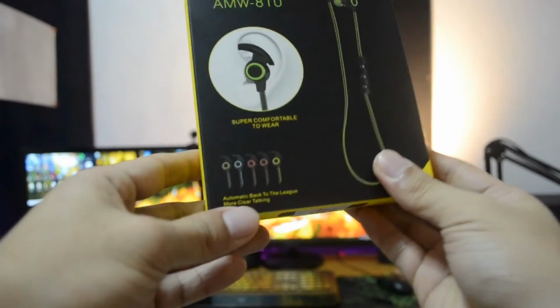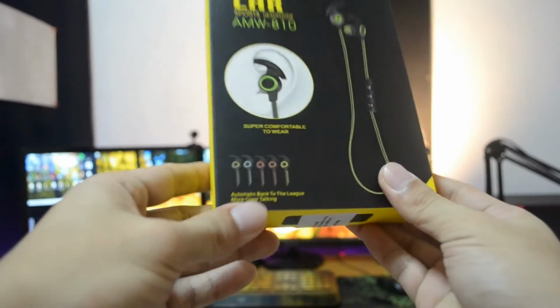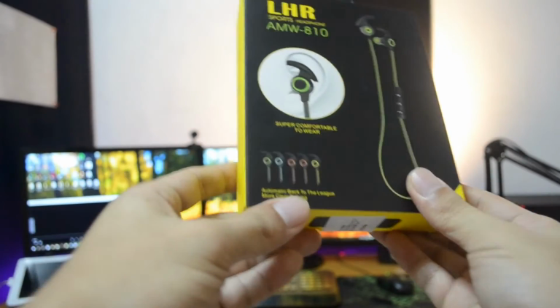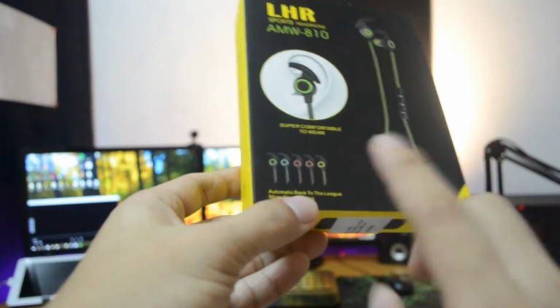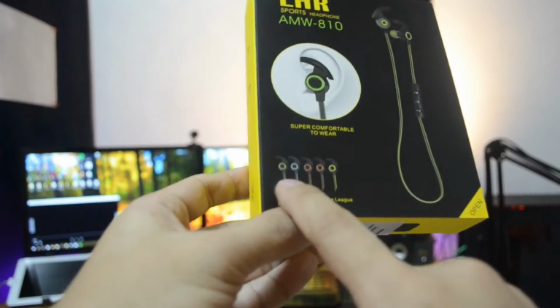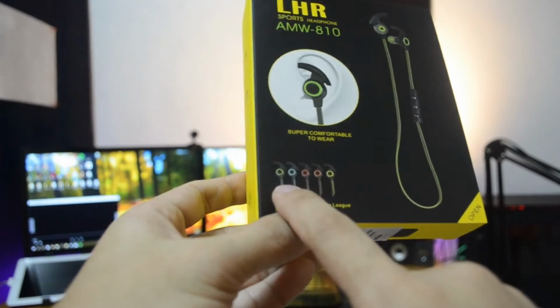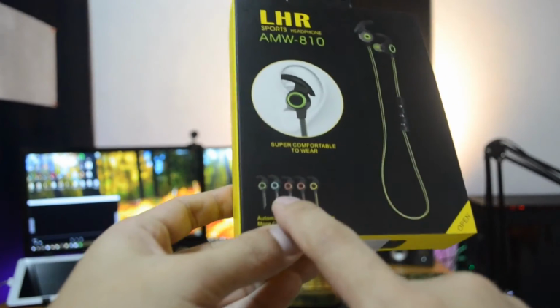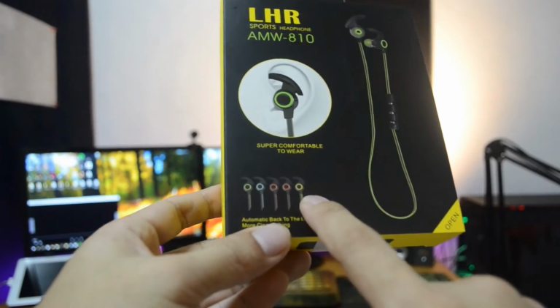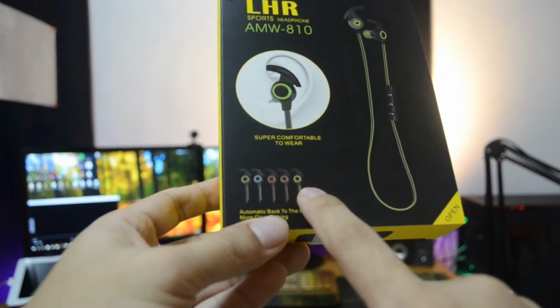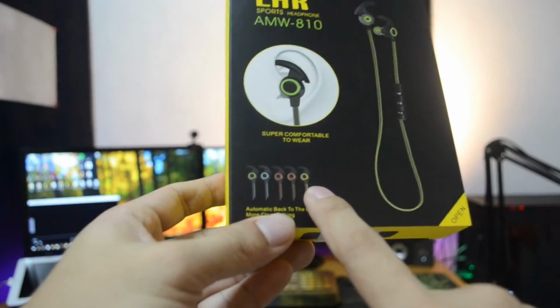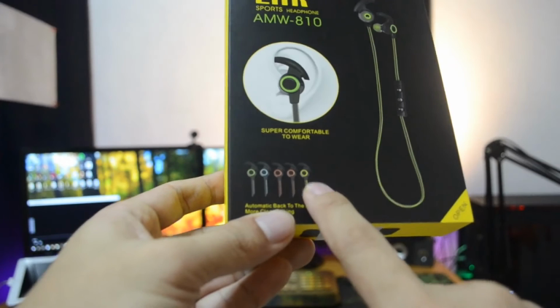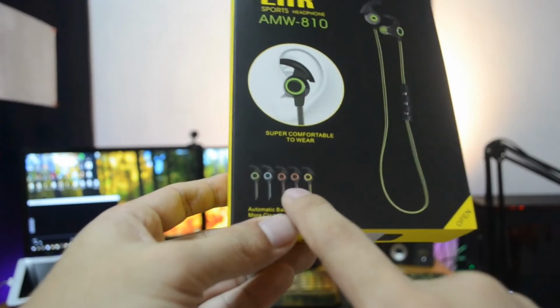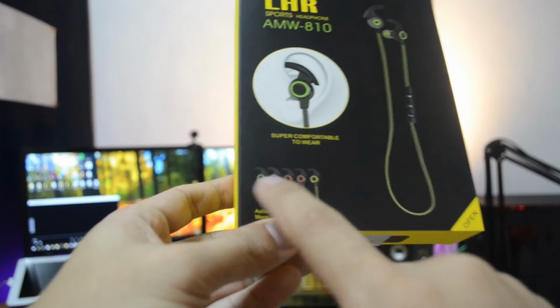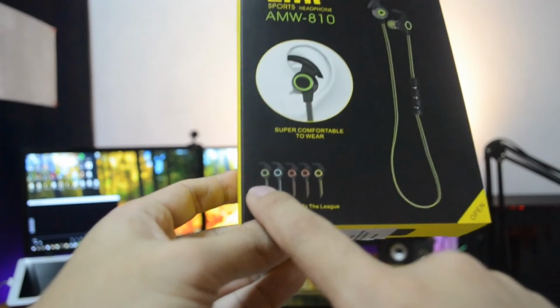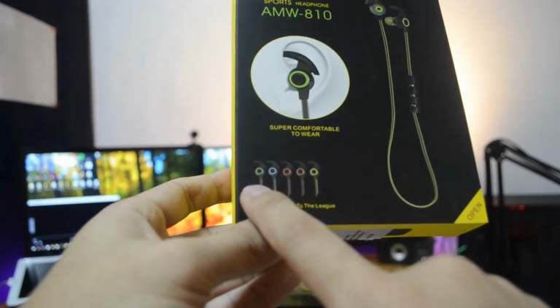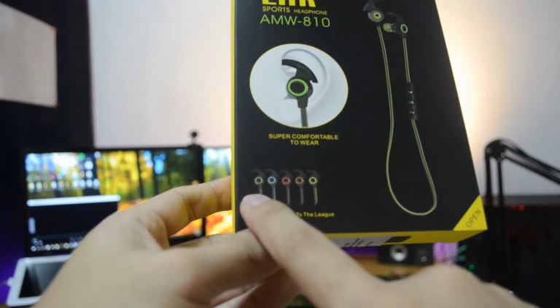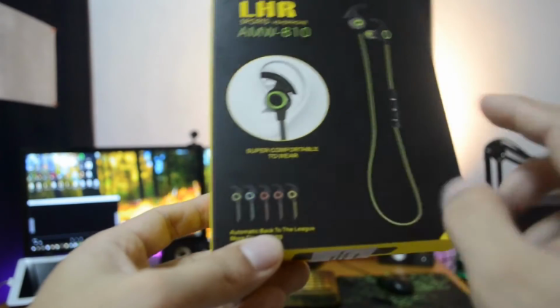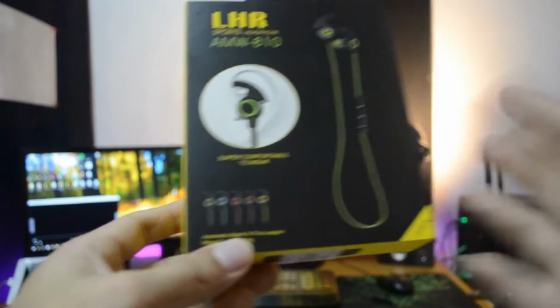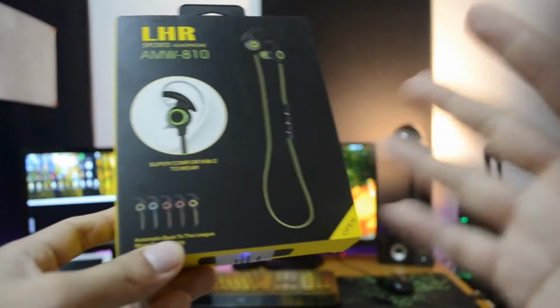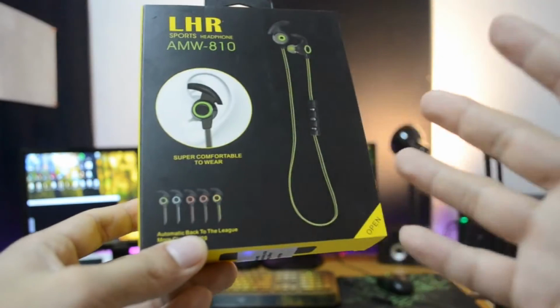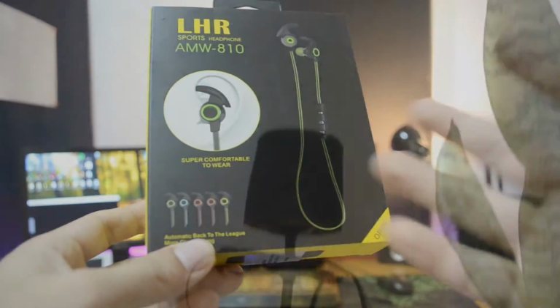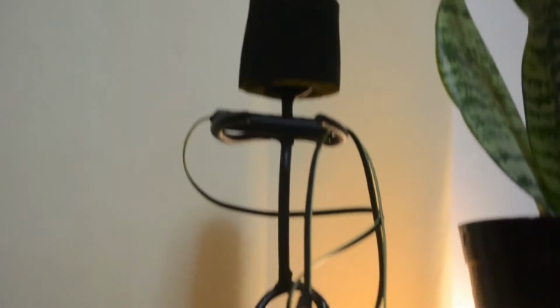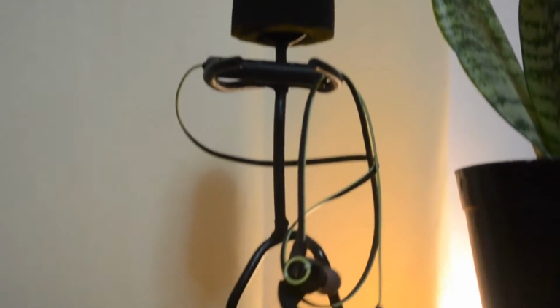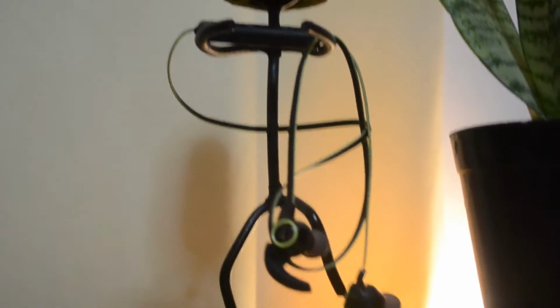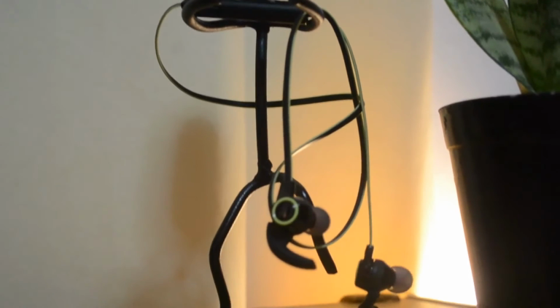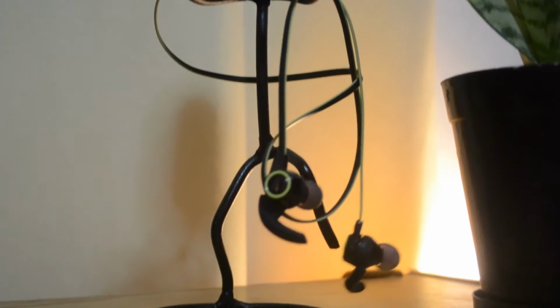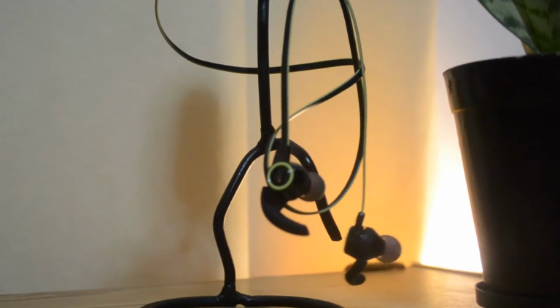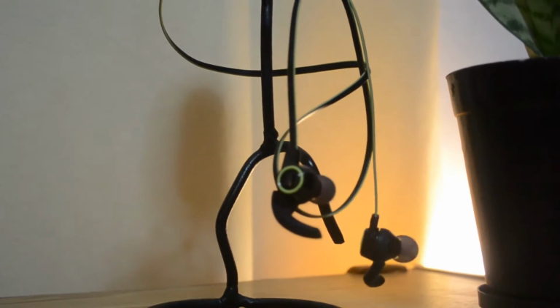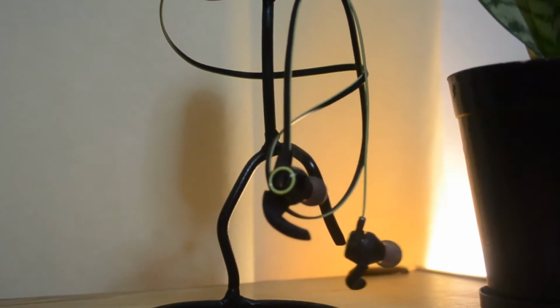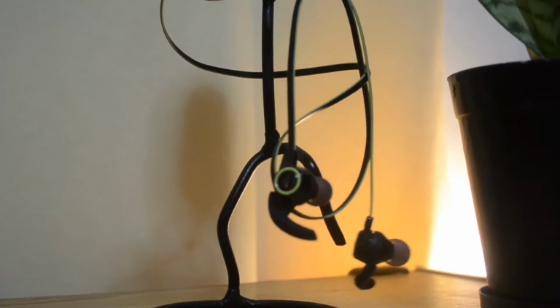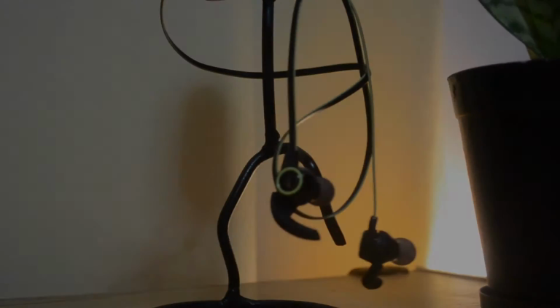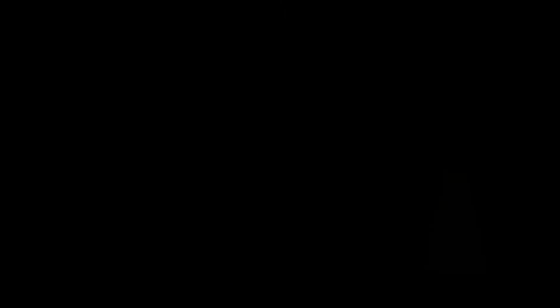You can choose from 5 different colors according to your taste. Unfortunately, there is no plain black or white color. This Bluetooth headphone has an English voice reminder with a Chinese accent.